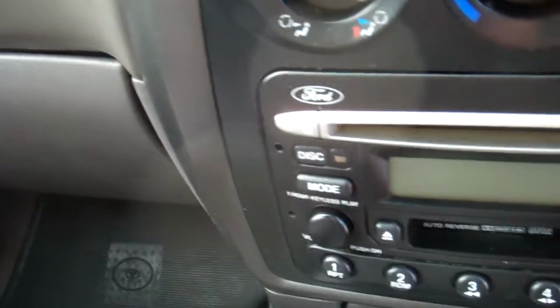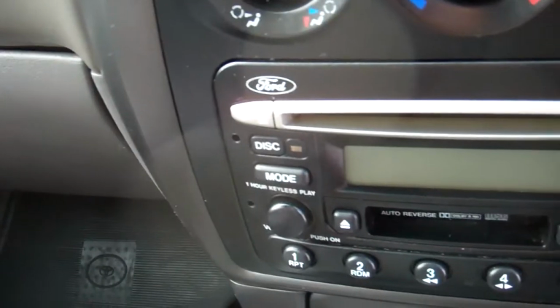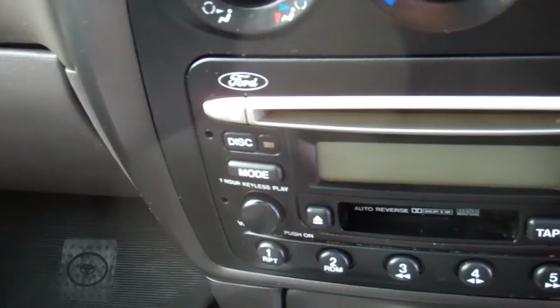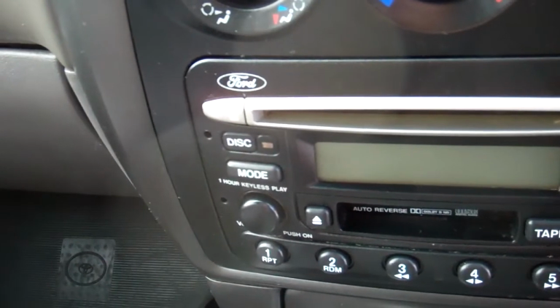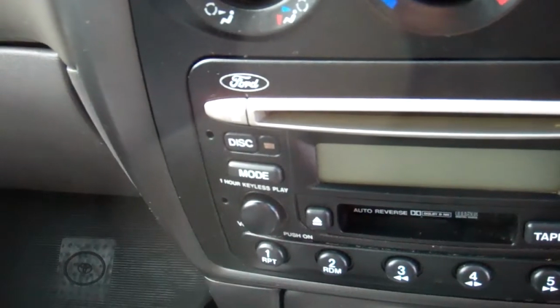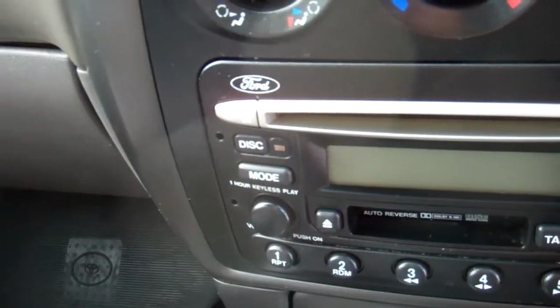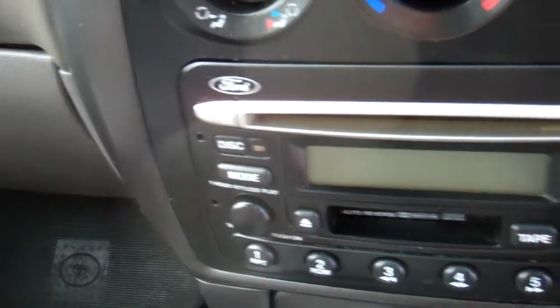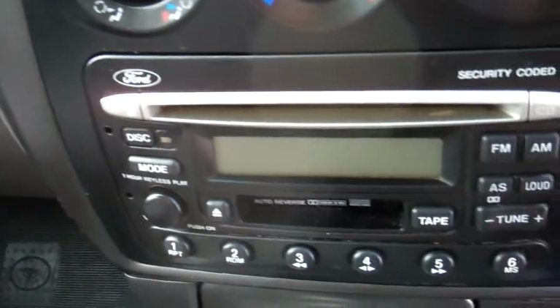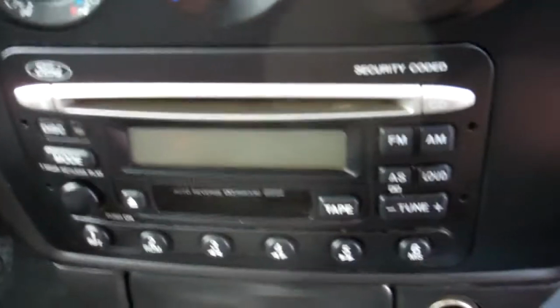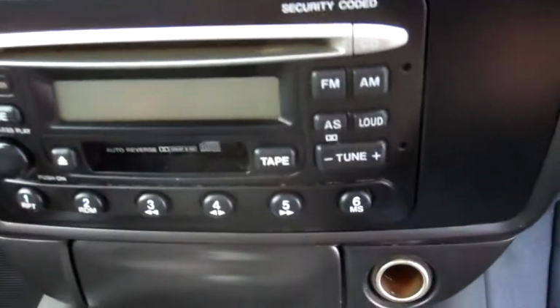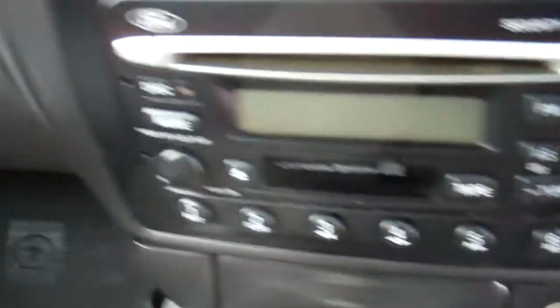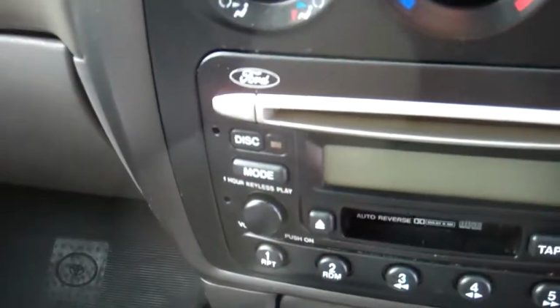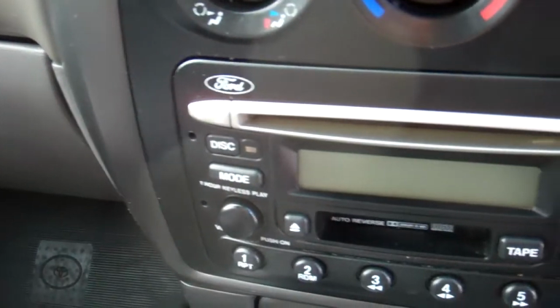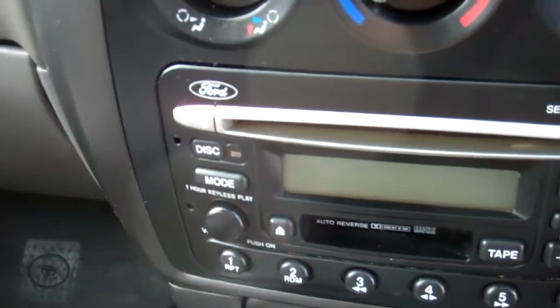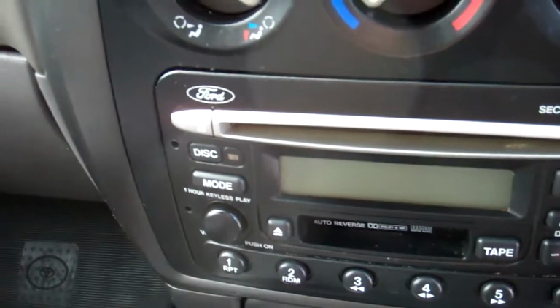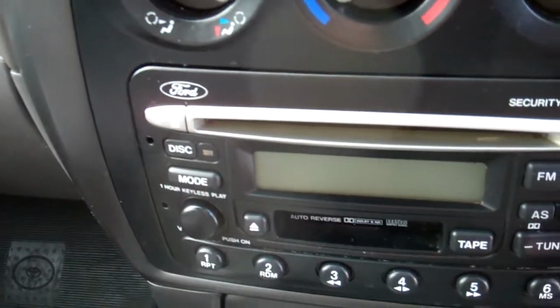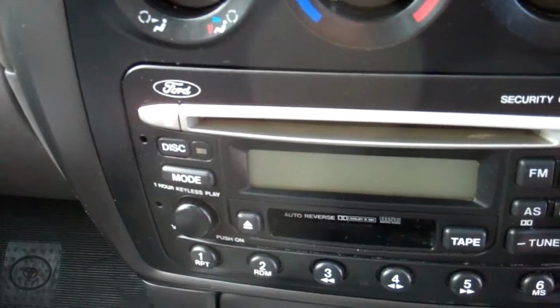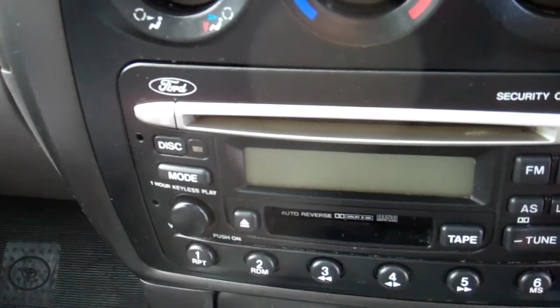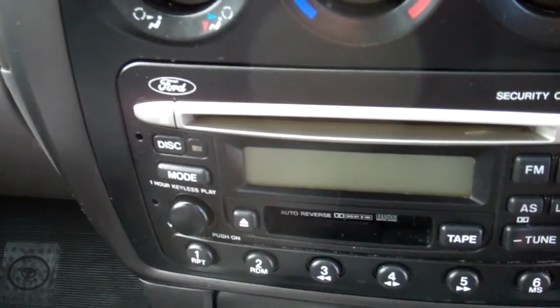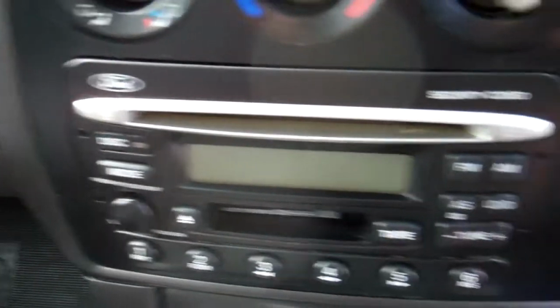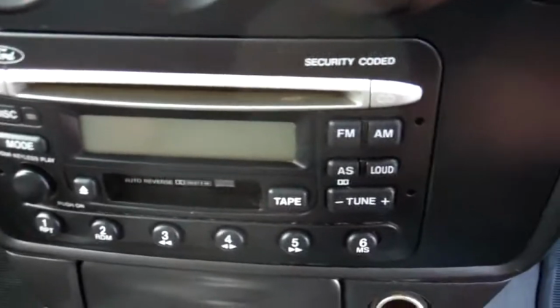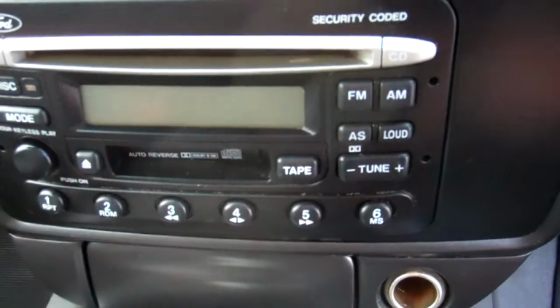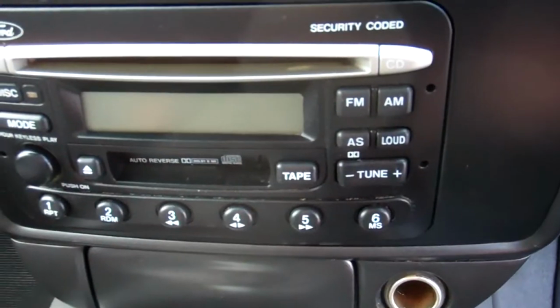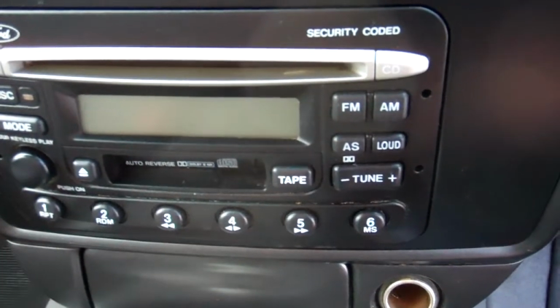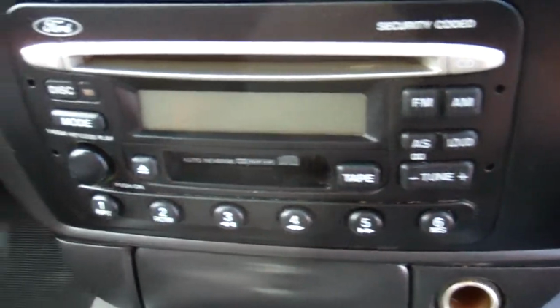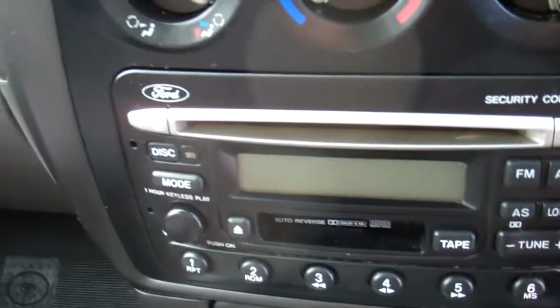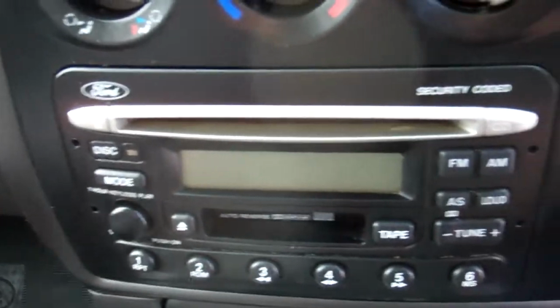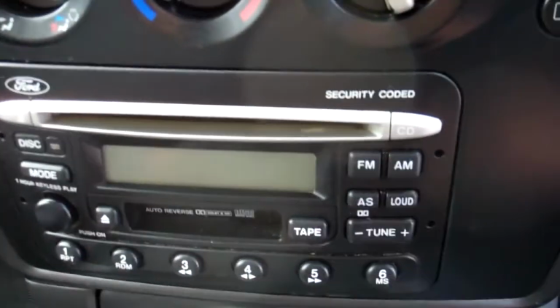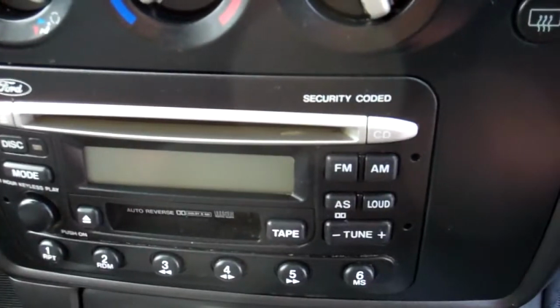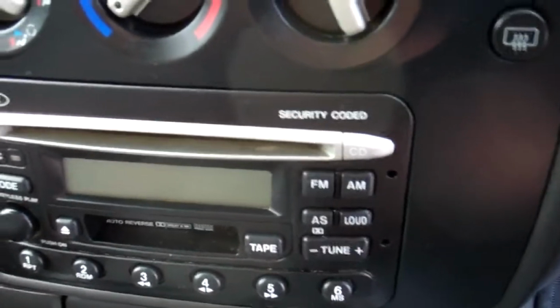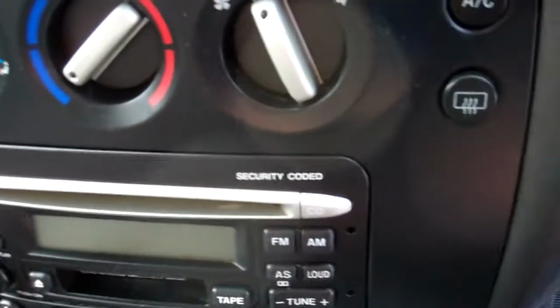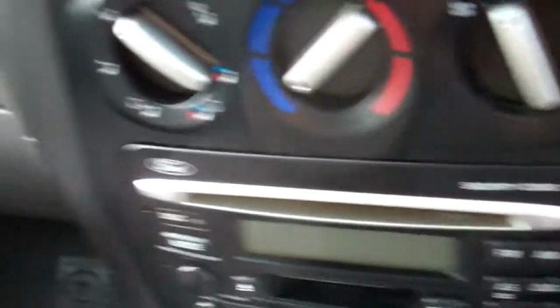Over here you've got air conditioning controls and that's nice and cold and also nice and warm. Down here we have the factory Ford CD tape radio player. We're going to give Ford a call when we get back the codes — it's on at the moment, so I can't imagine that being a problem to get the code. But please be aware of it.